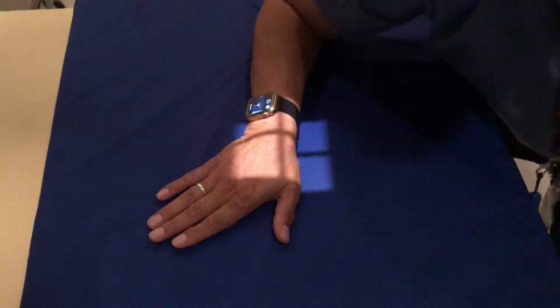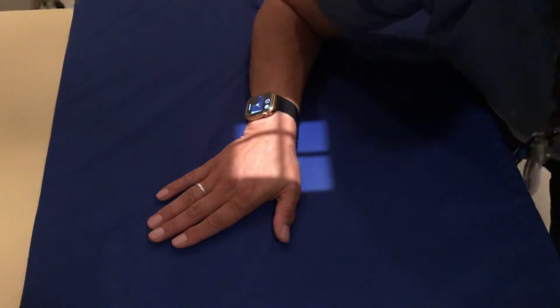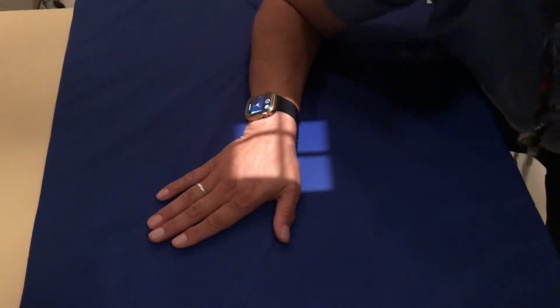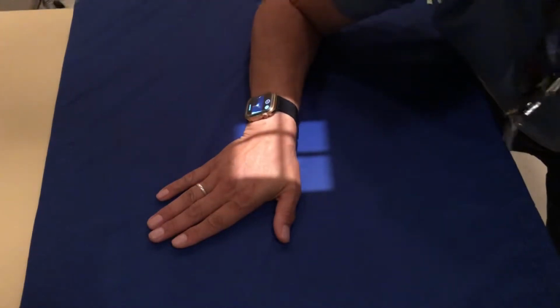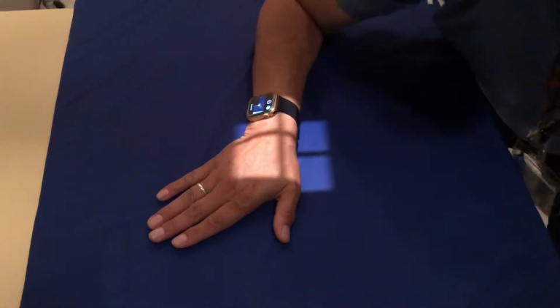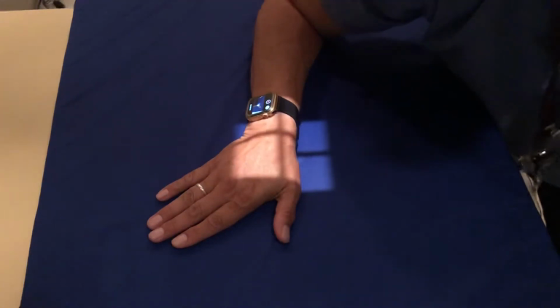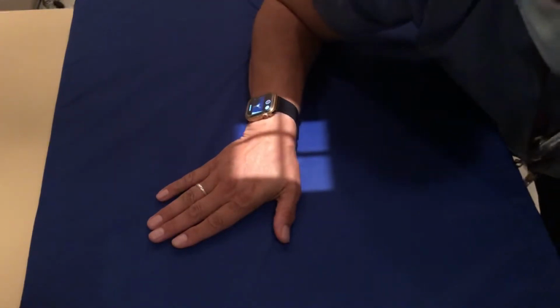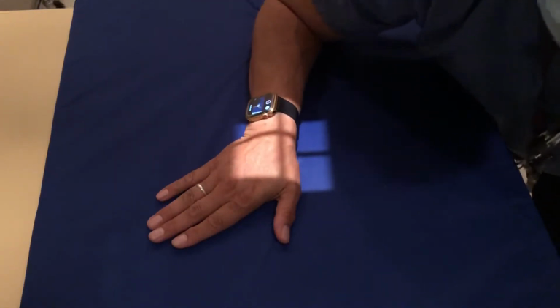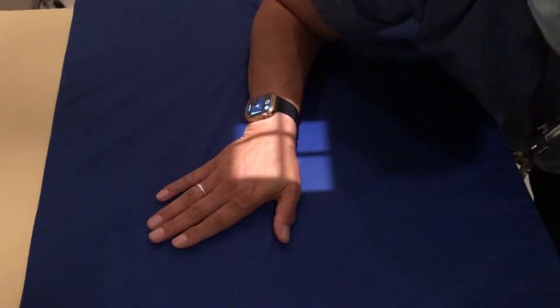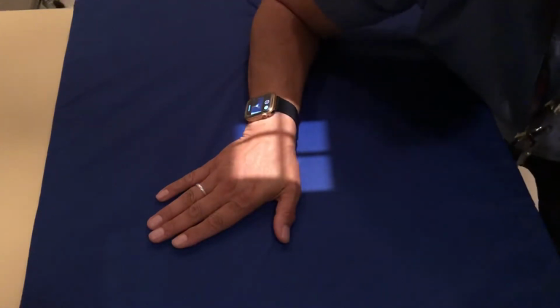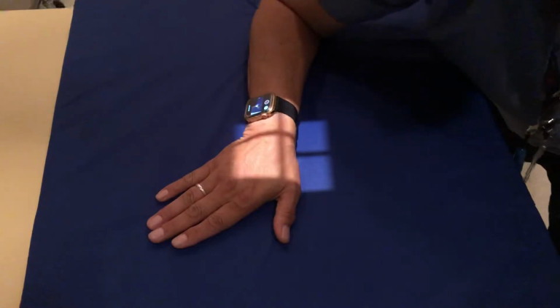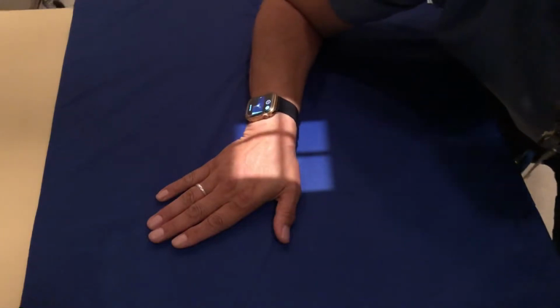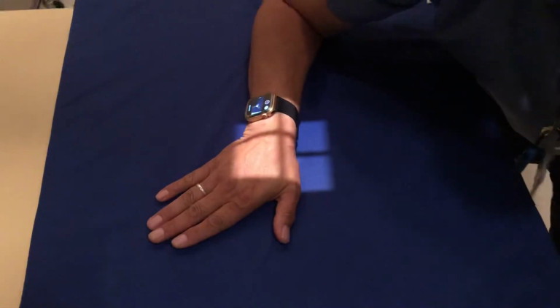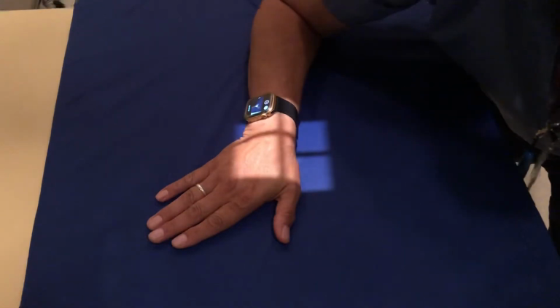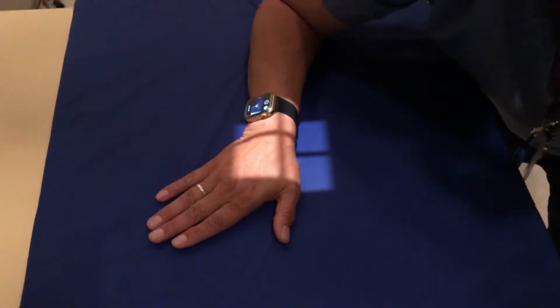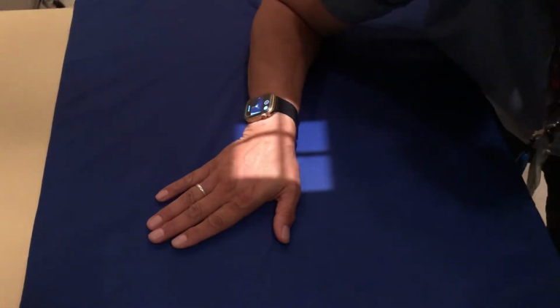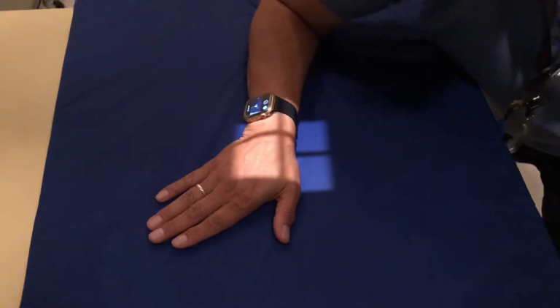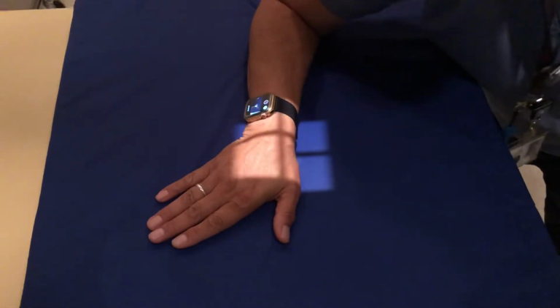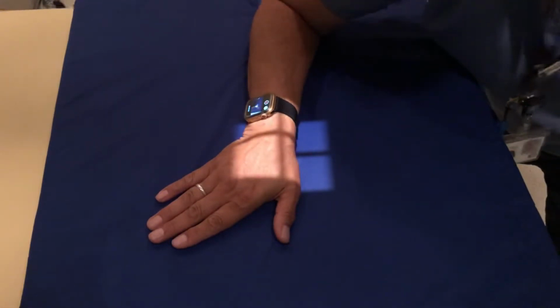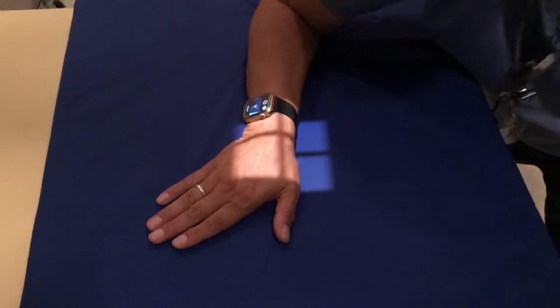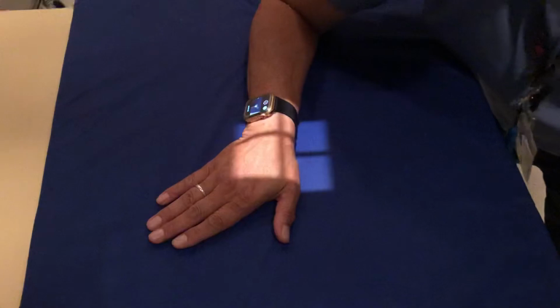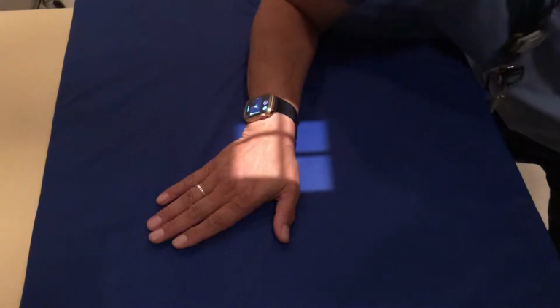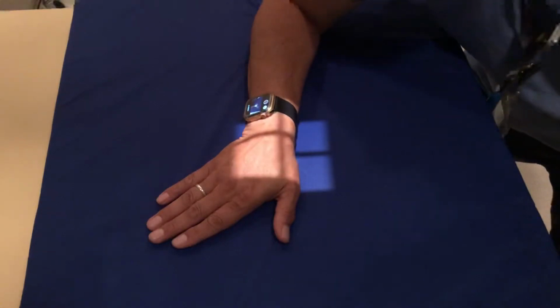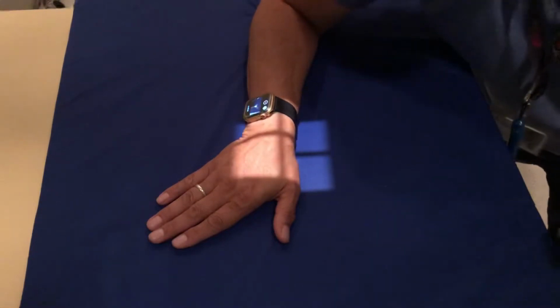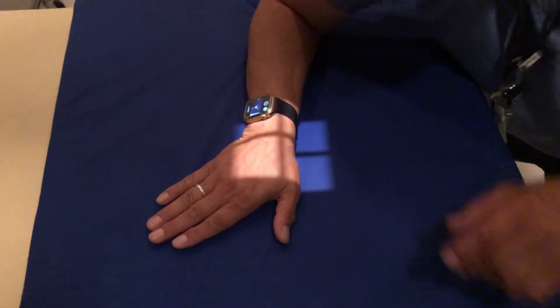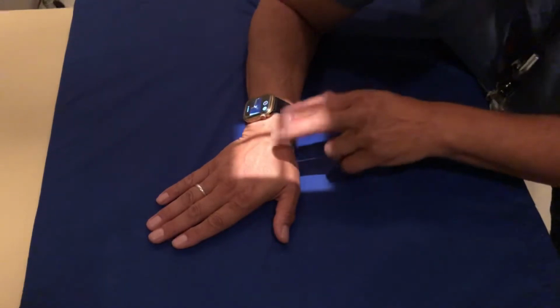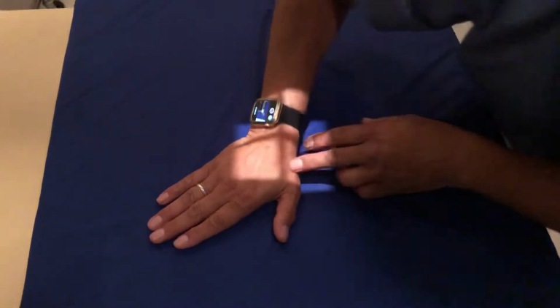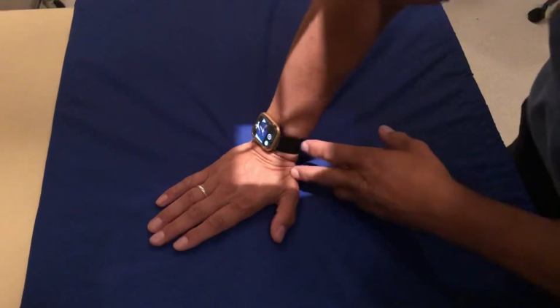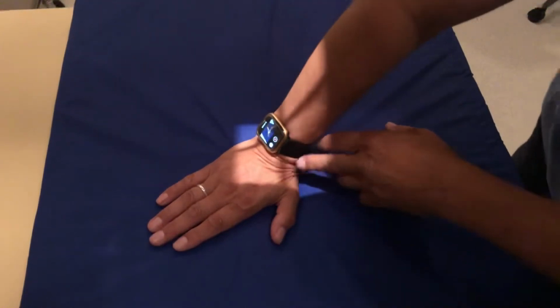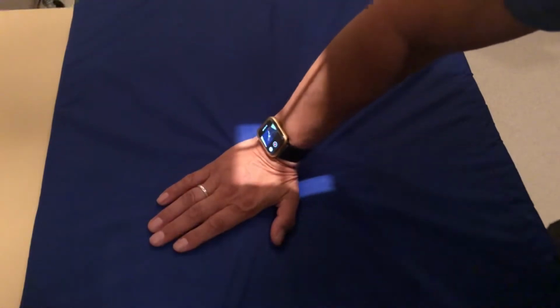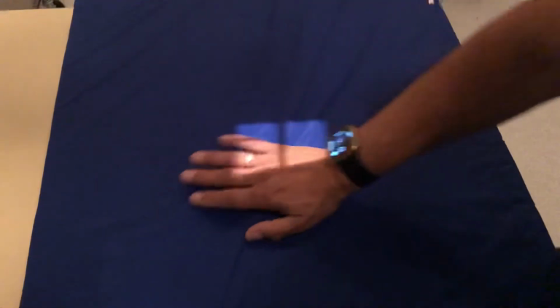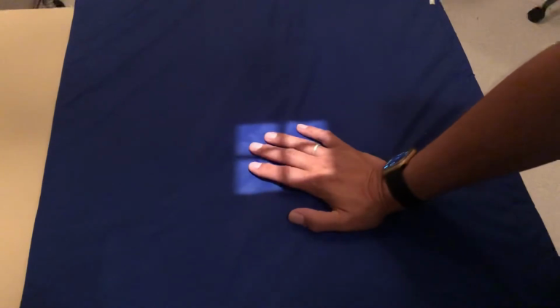Hi, you clicked on this link because you want to know how to take an x-ray of the navicular bone, or the scaphoid bone, and I'm going to show you how to do it perfectly every time. This is going to be an x-ray of the navicular or scaphoid bone.